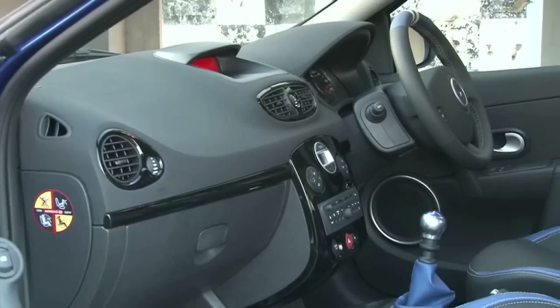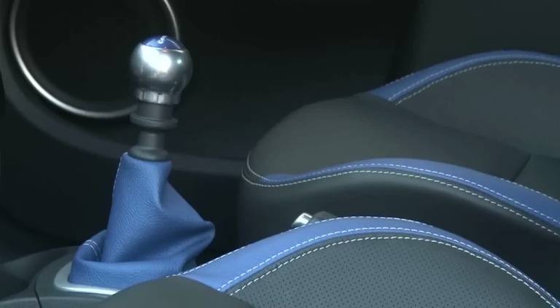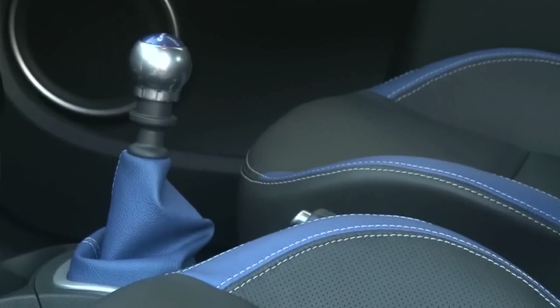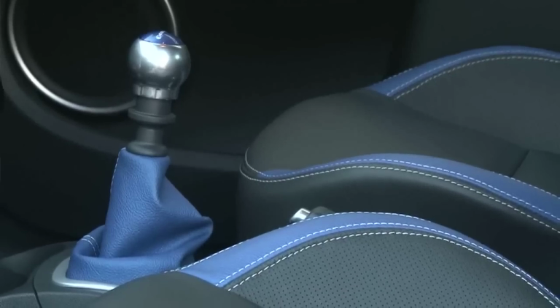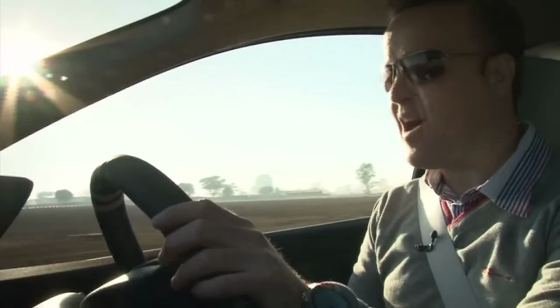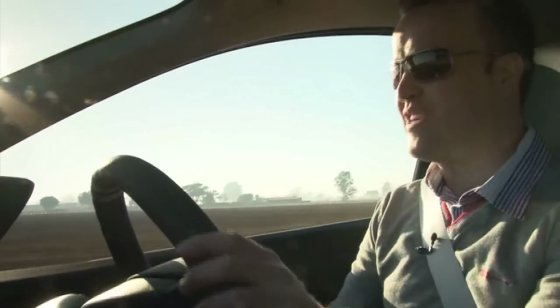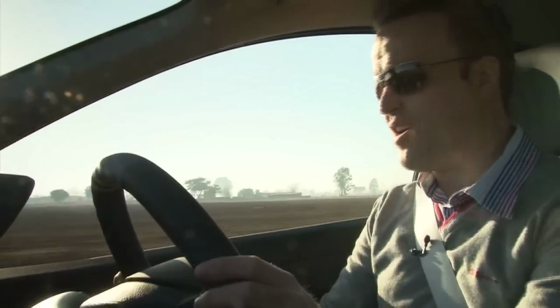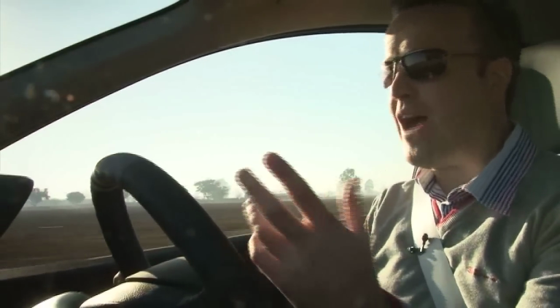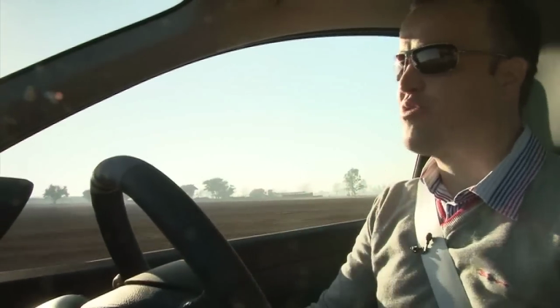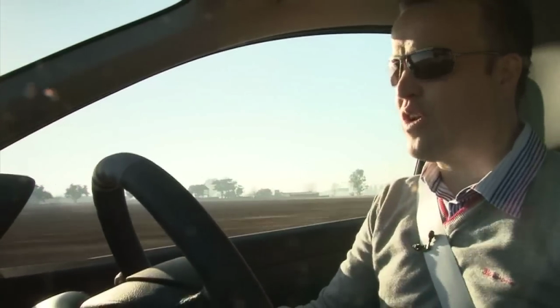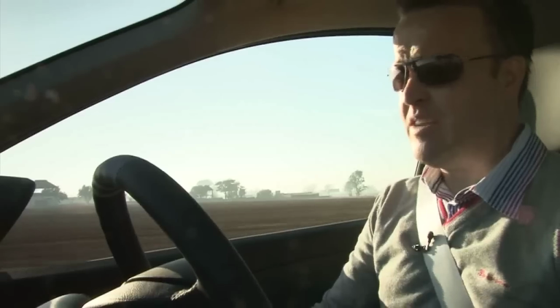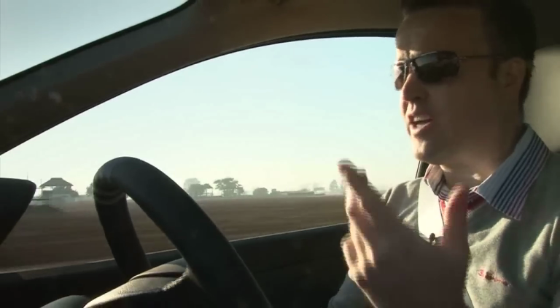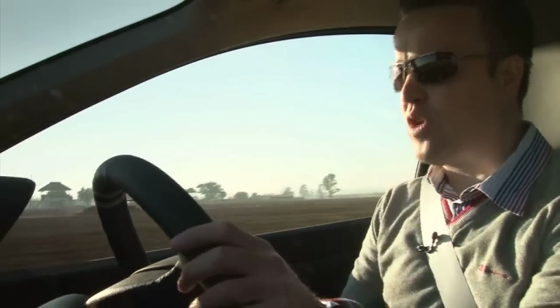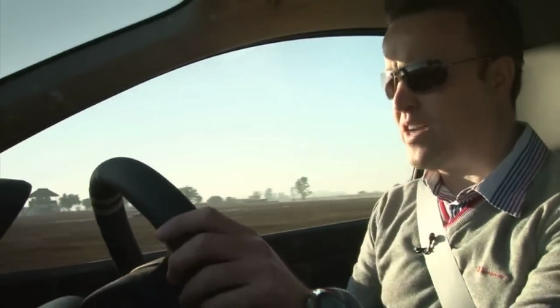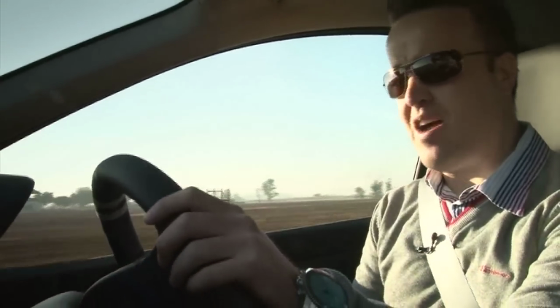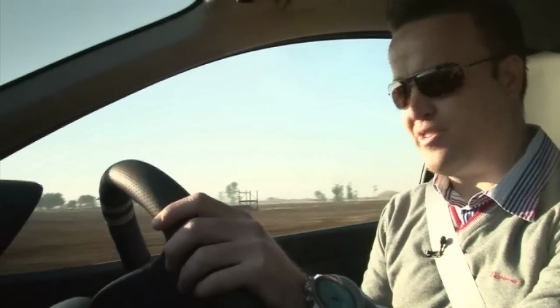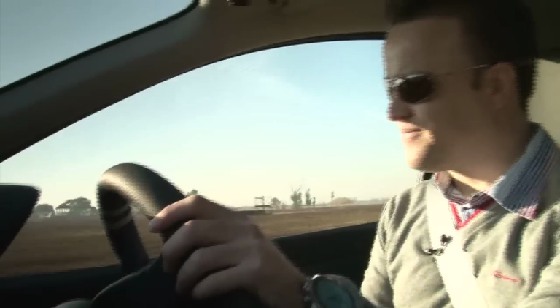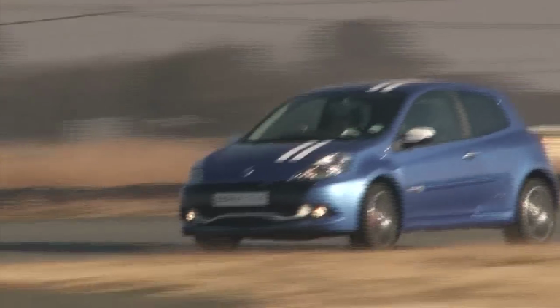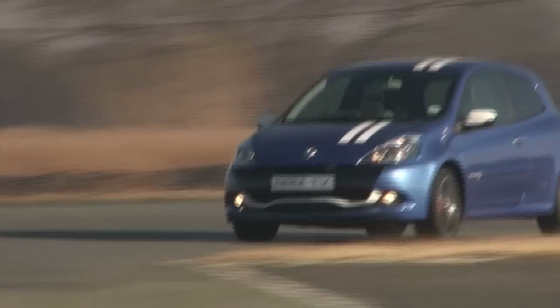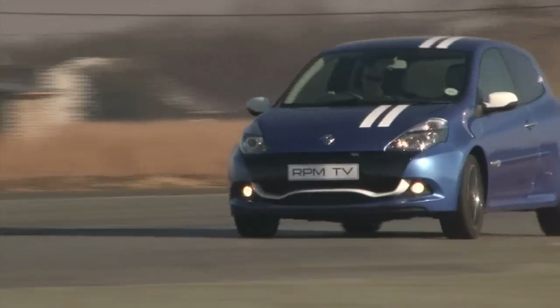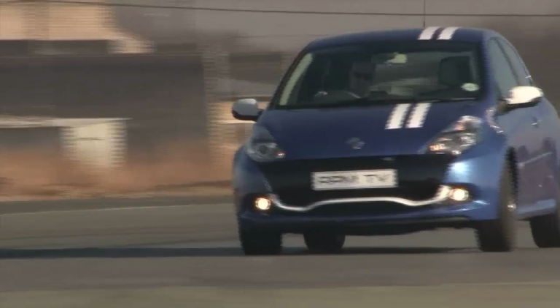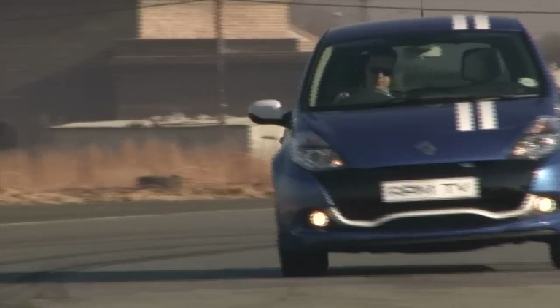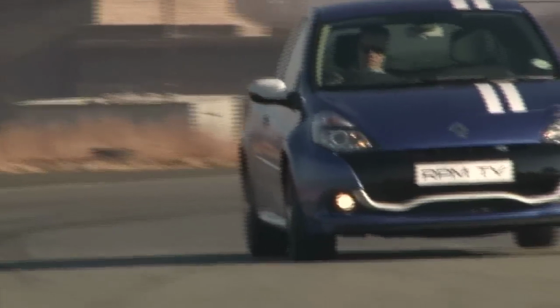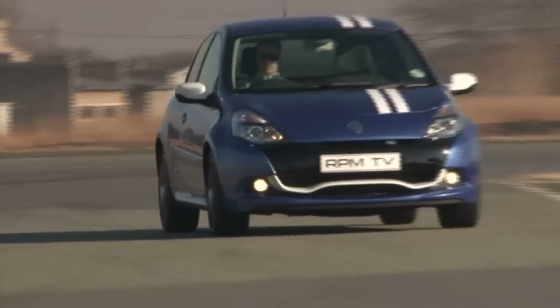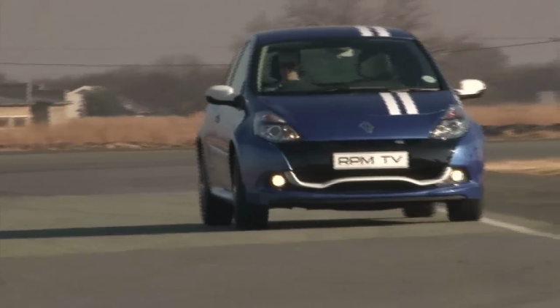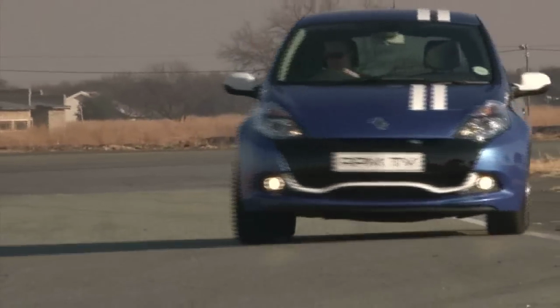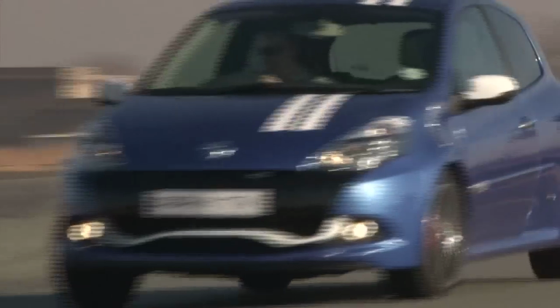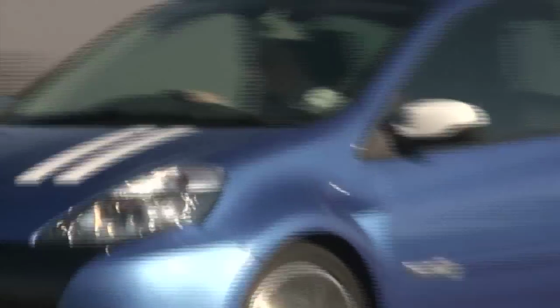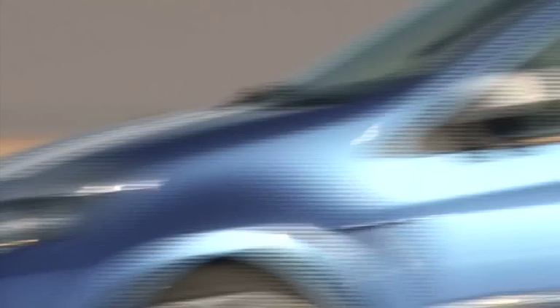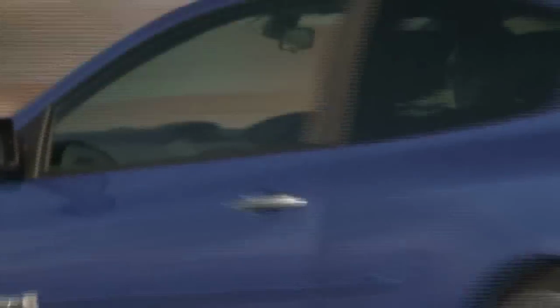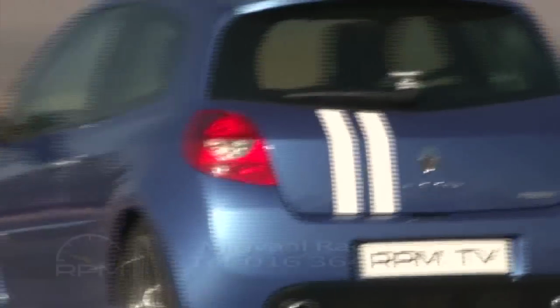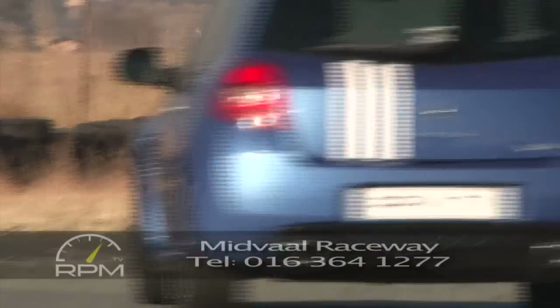This car never fails to put a smile on your face, whether you're powering it through a corner or parking it and walking away as you arrive at the office. It is absolutely top of my list in this class. It is a true hot hatch even though it doesn't play in the Golf GTI or Focus ST range.